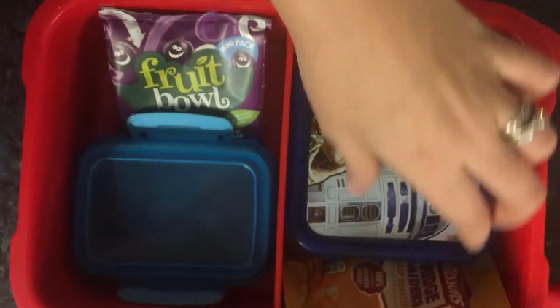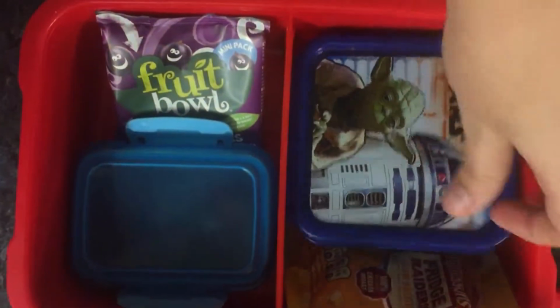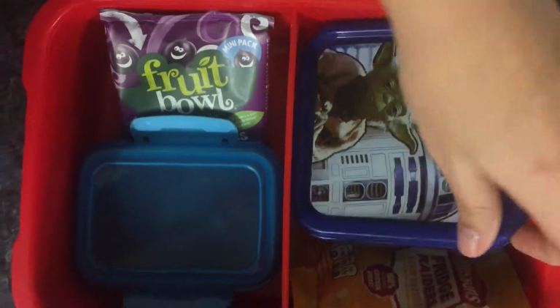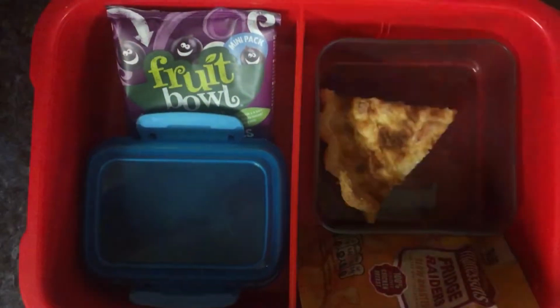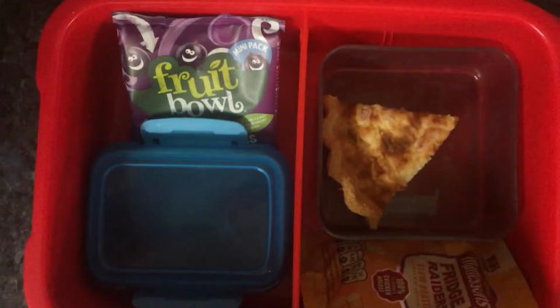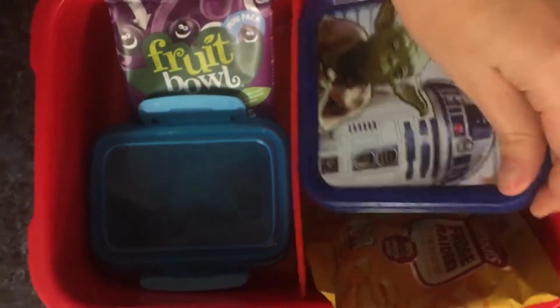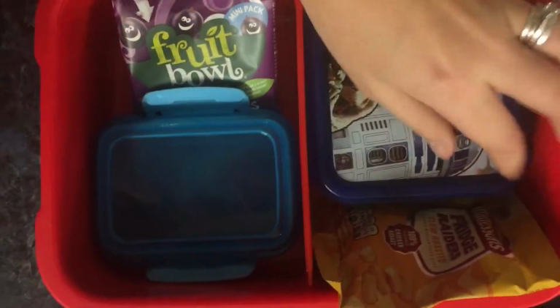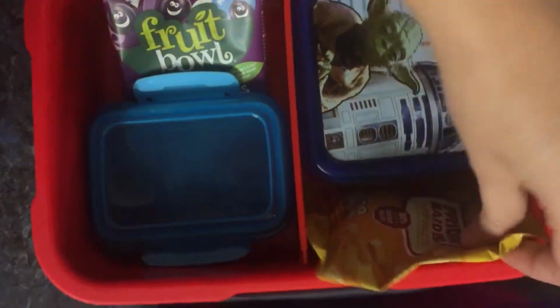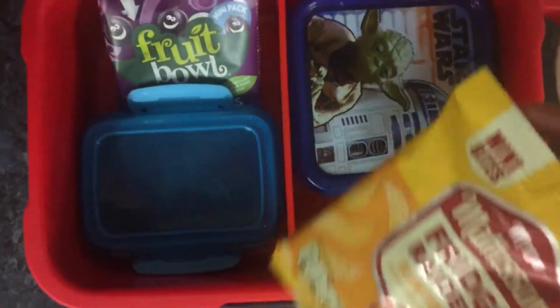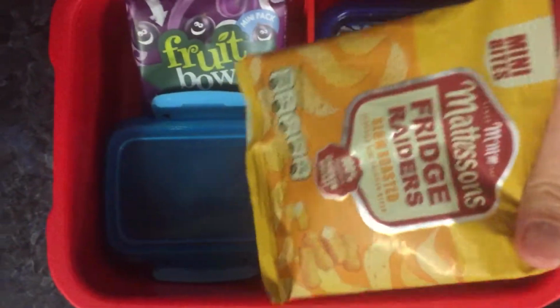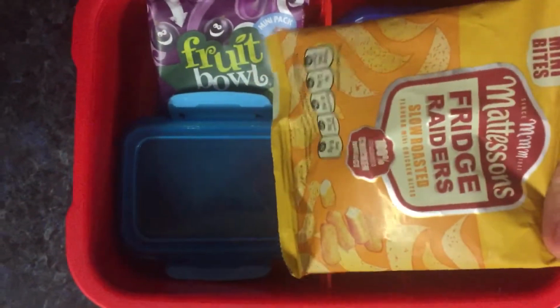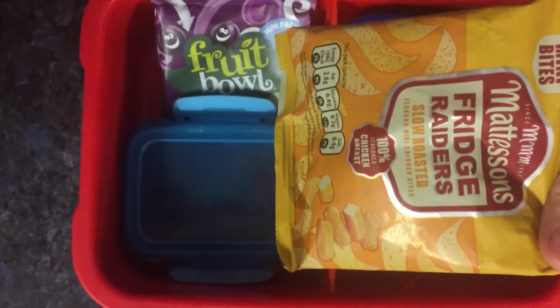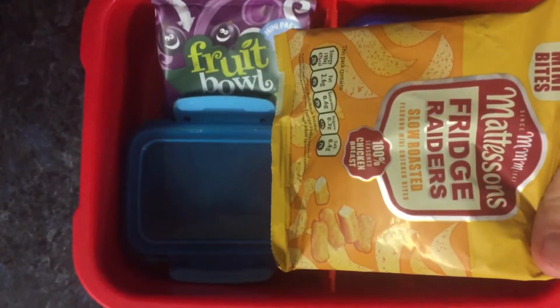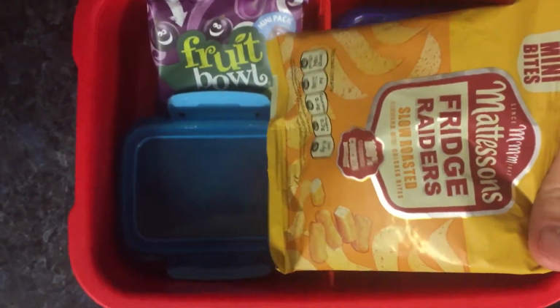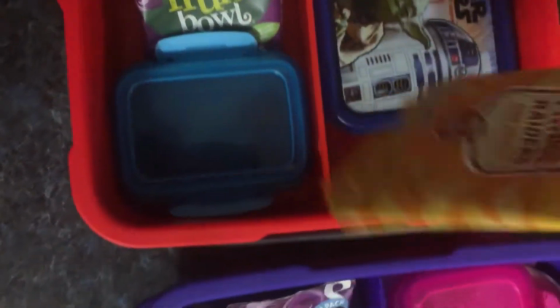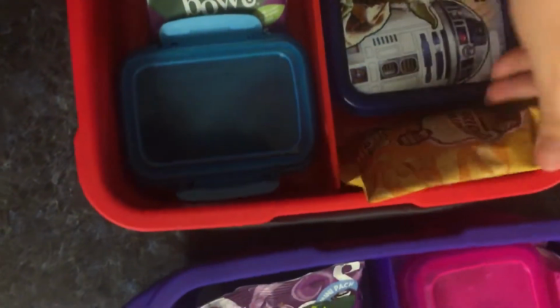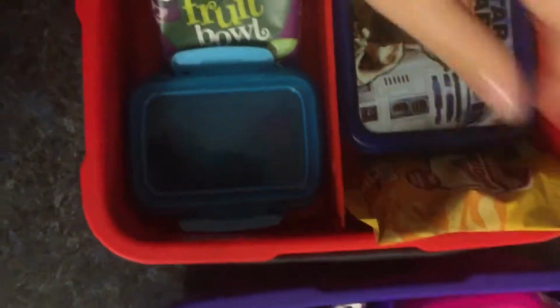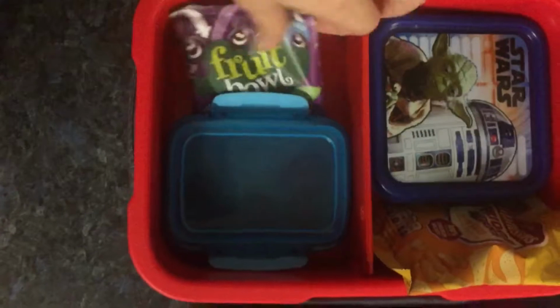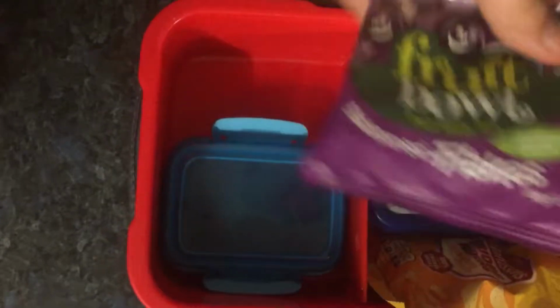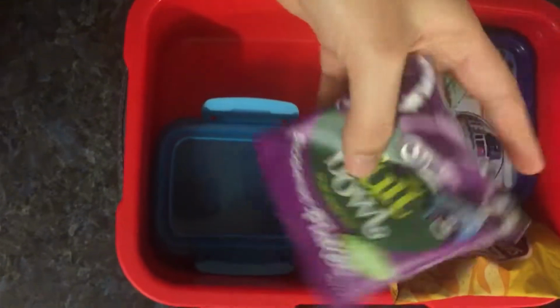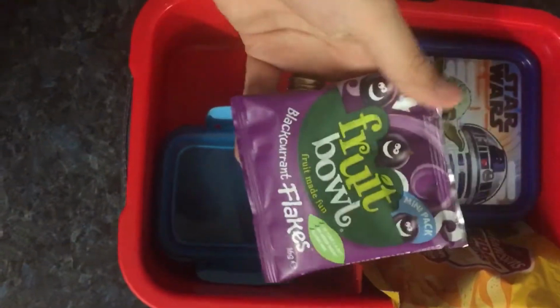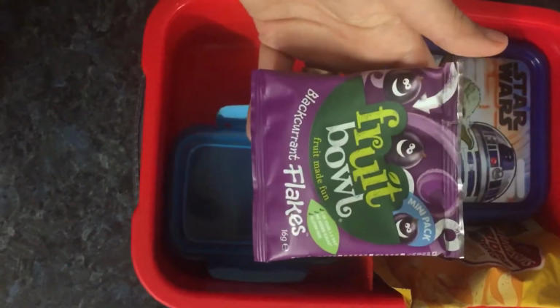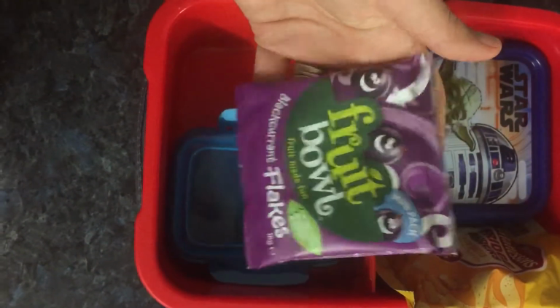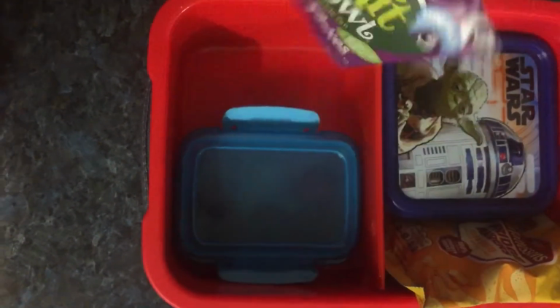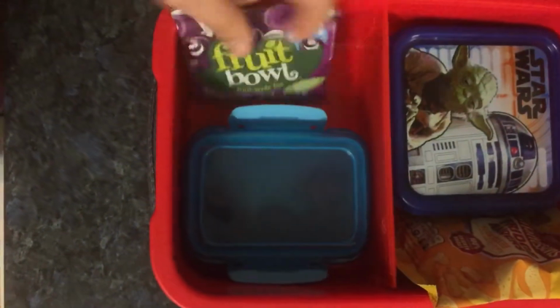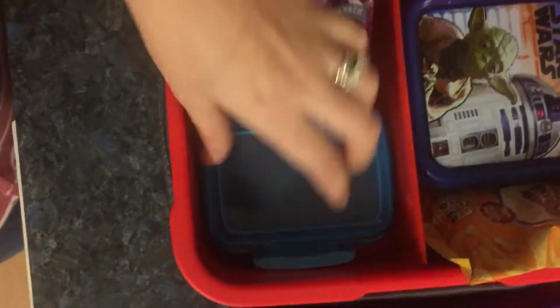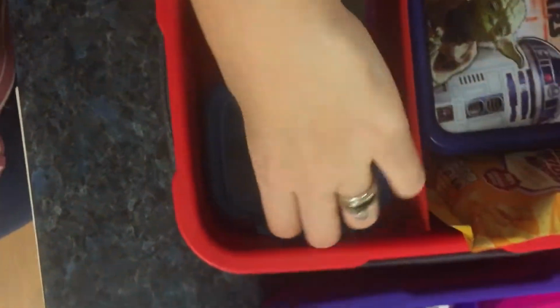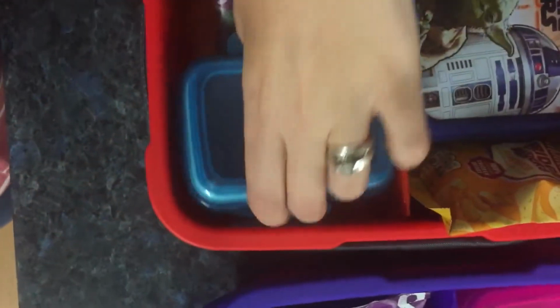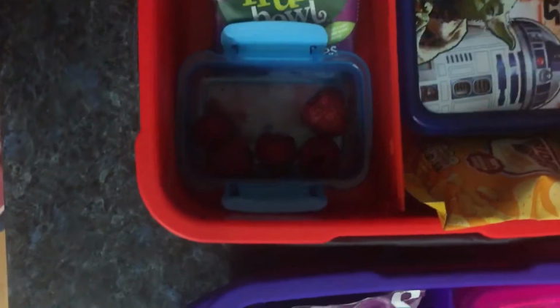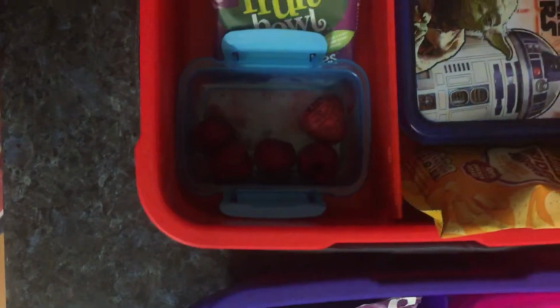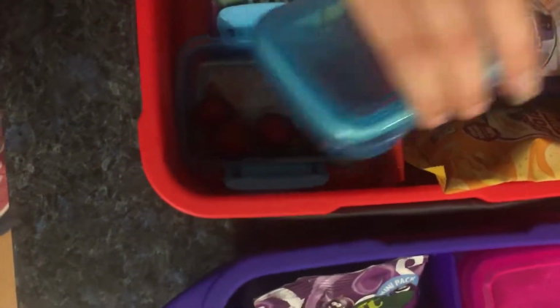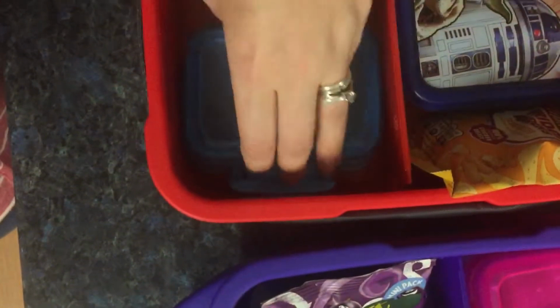Louis has a piece of quiche and some of the slow roasted frigerators — he really likes those. He's also trying for the first time some of the black currant flakes, and he has some raspberries in there.